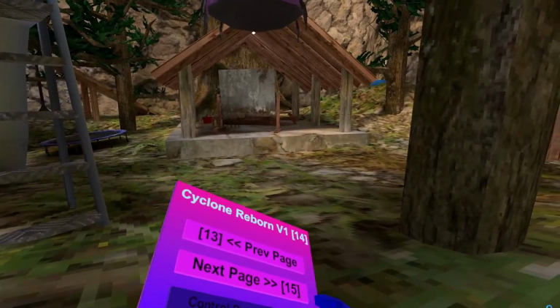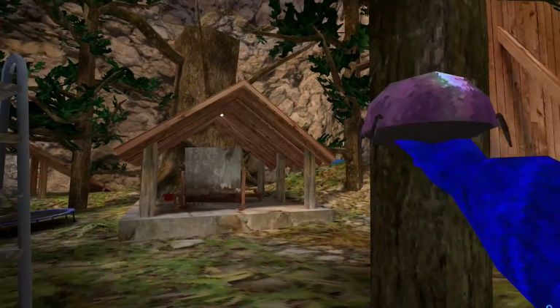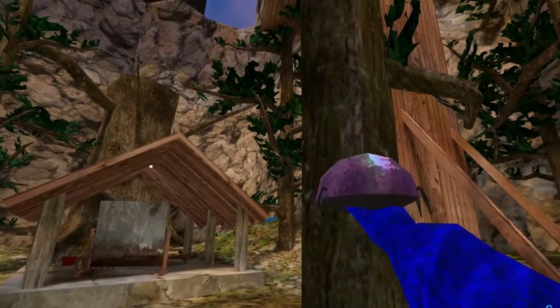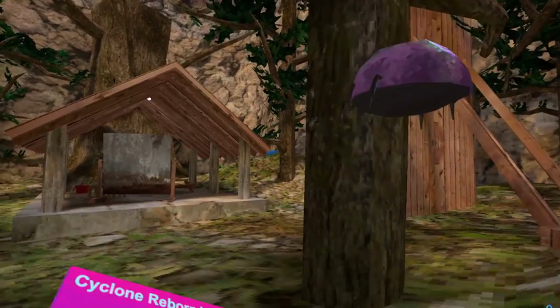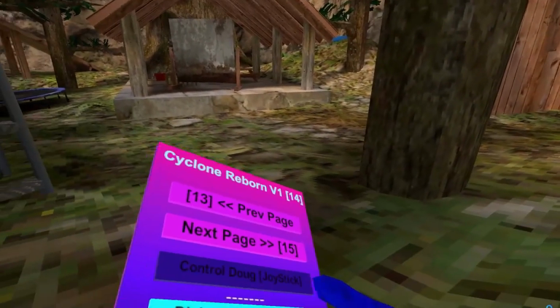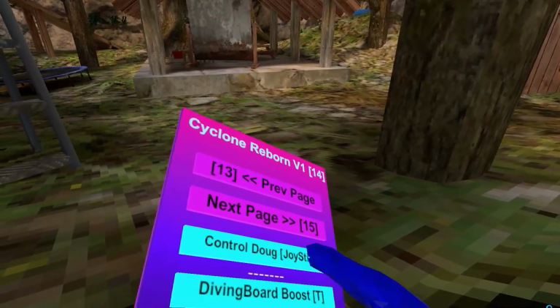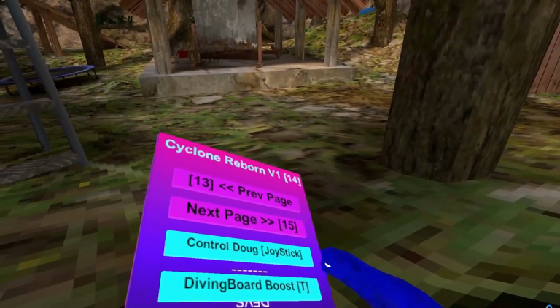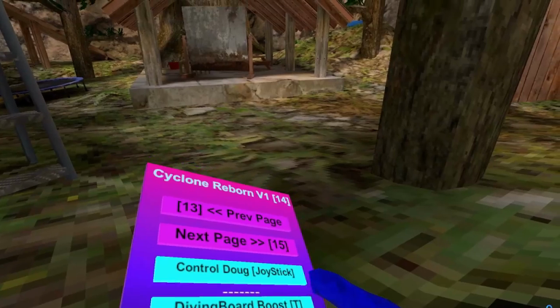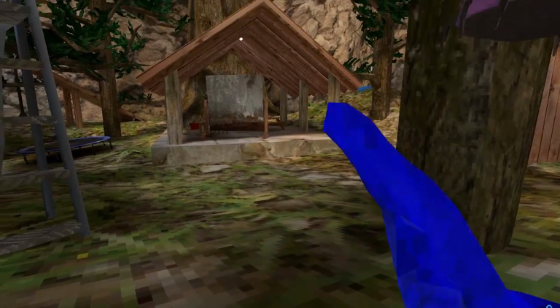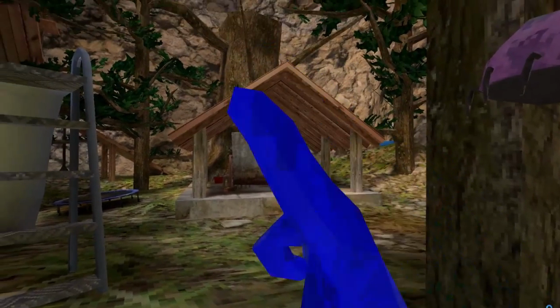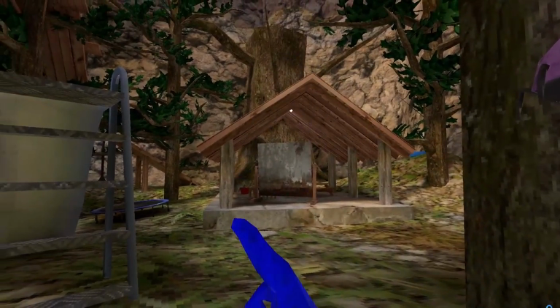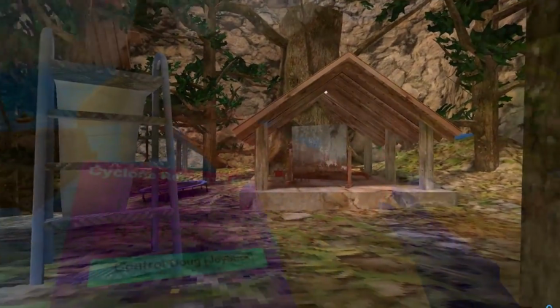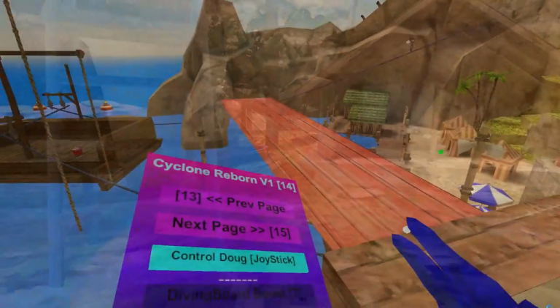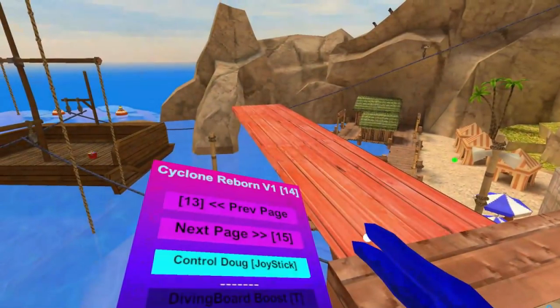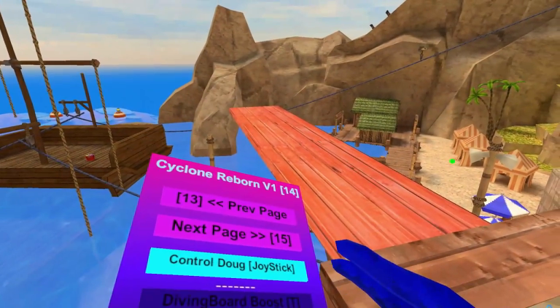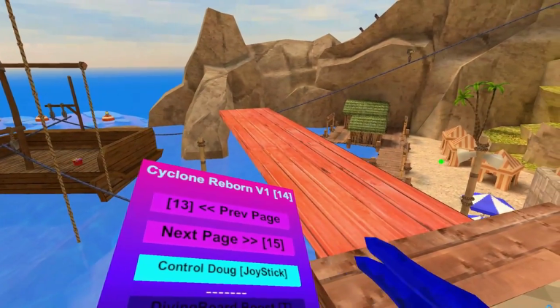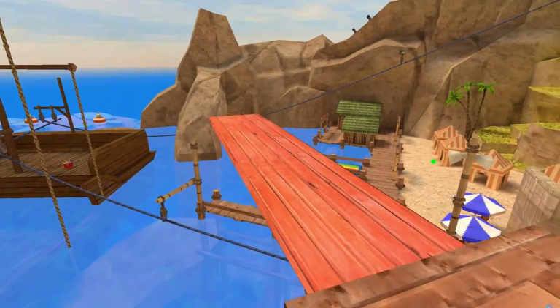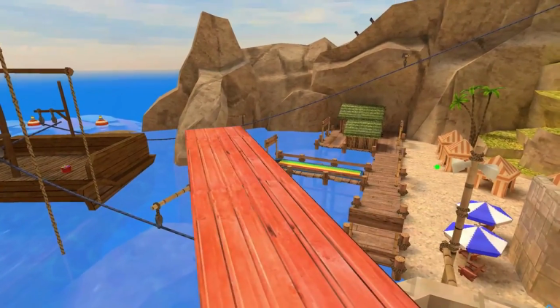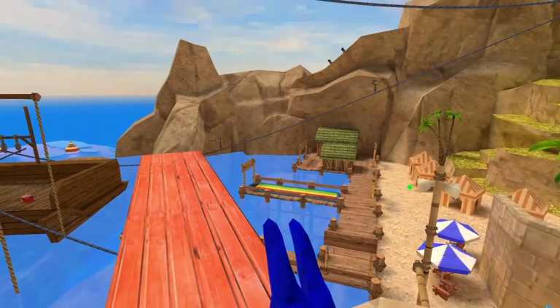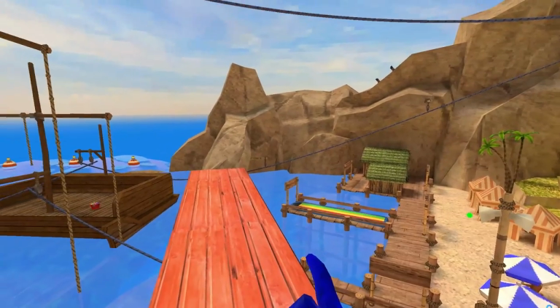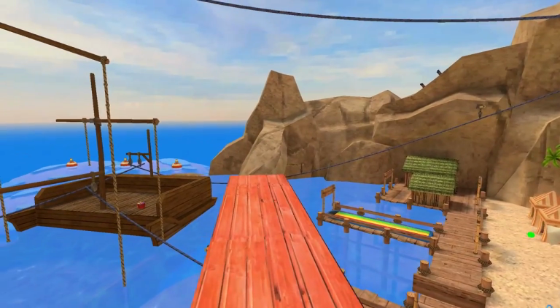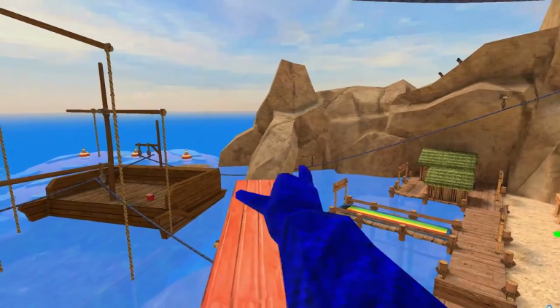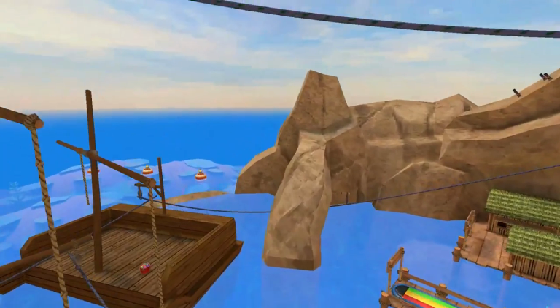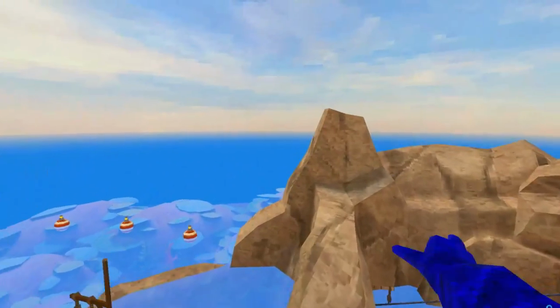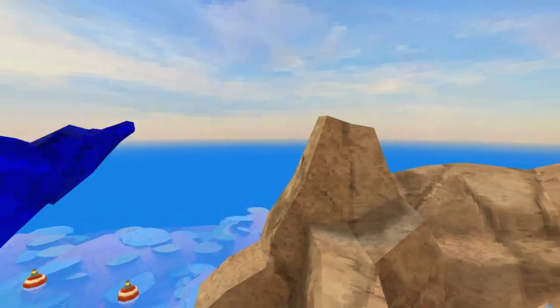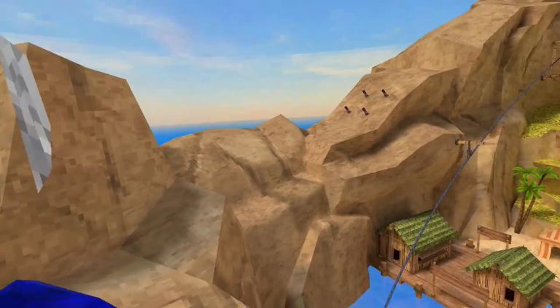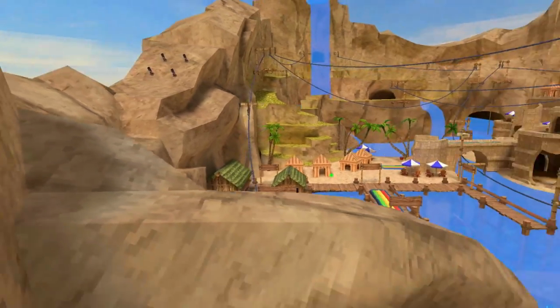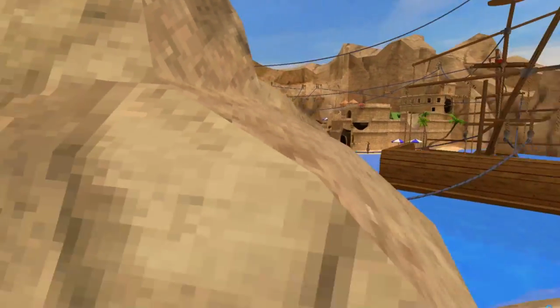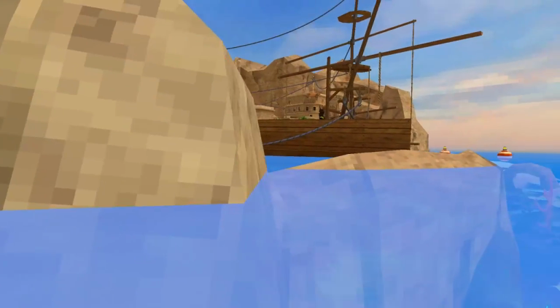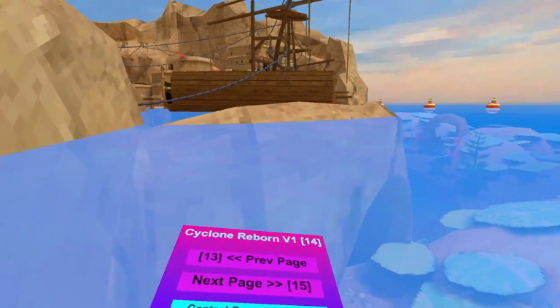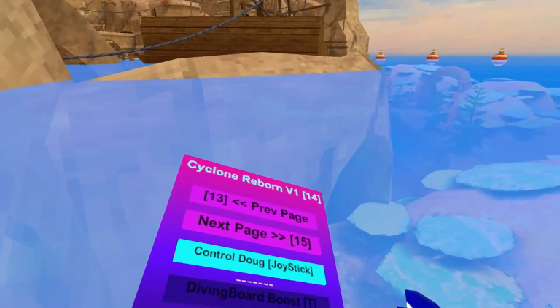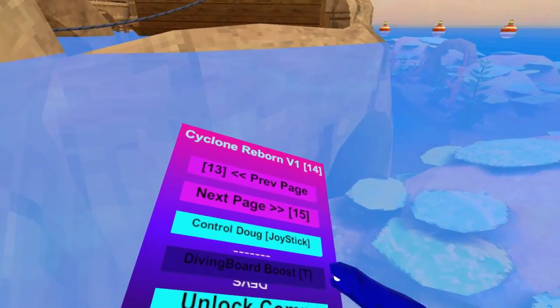By the way, you can just hold grip and you can grab them. That's pretty cool. Diving Board Boost — let's go to beach again. I have the diving boost board on. You hold right trigger and just launch — you launch really far. That's actually pretty sick.